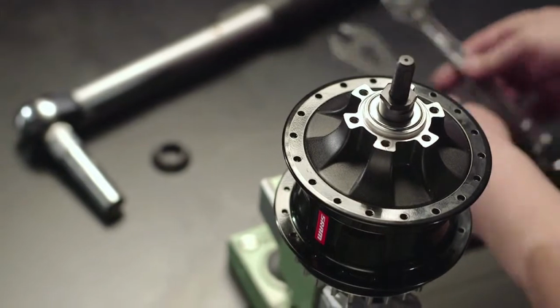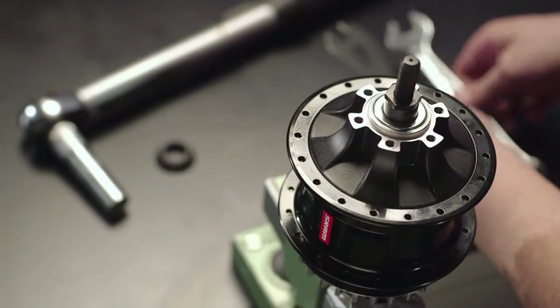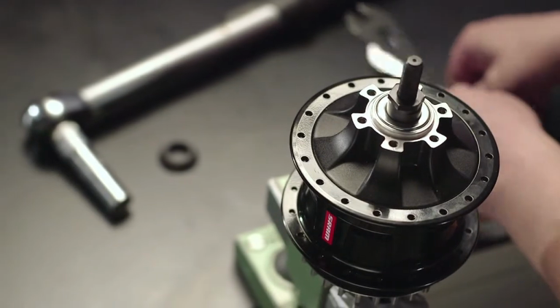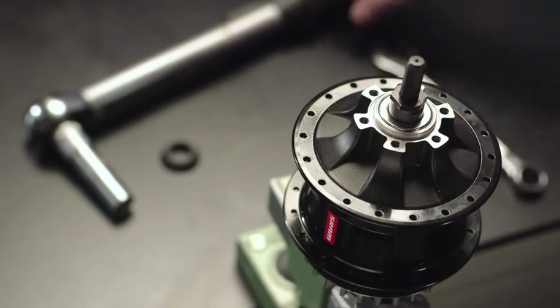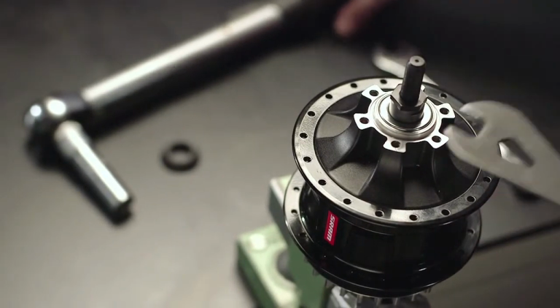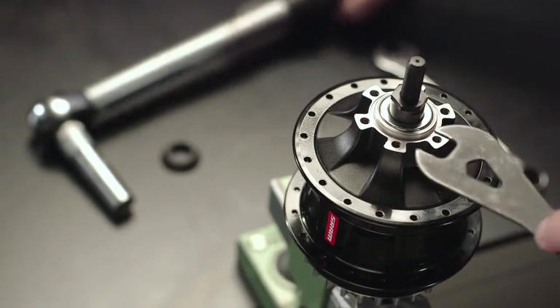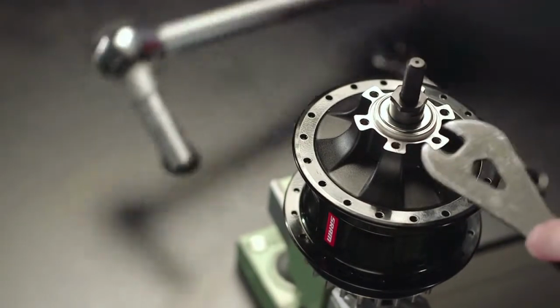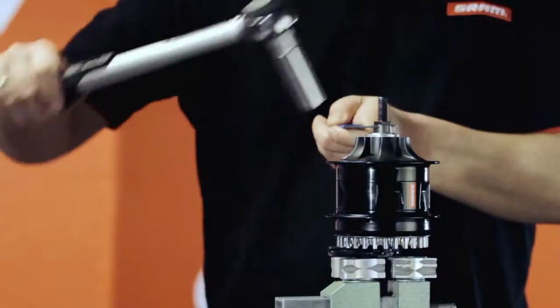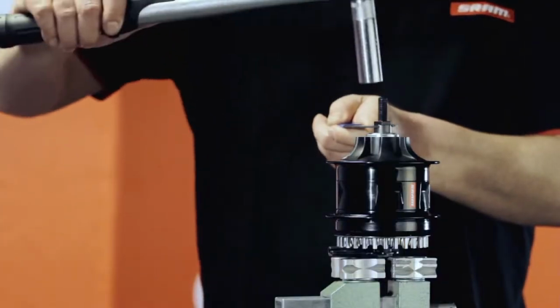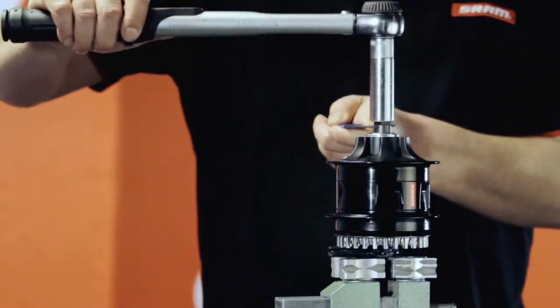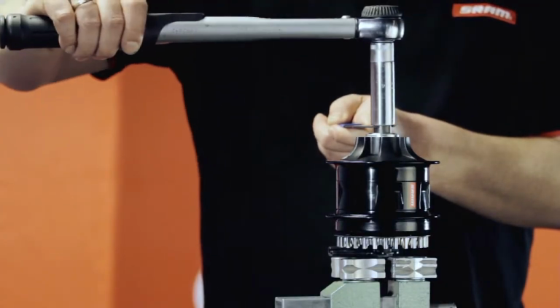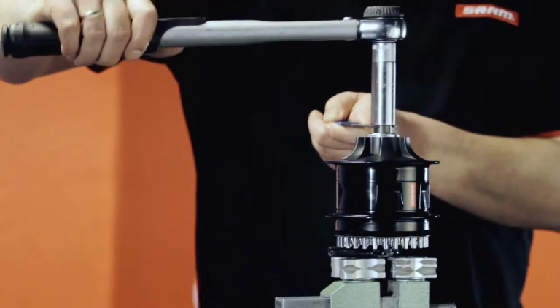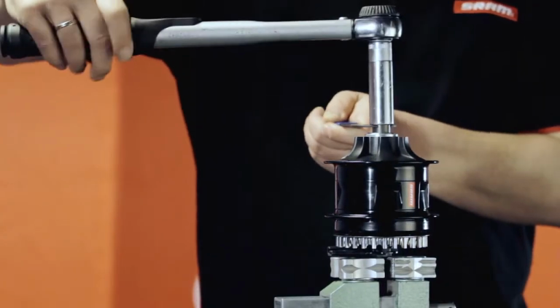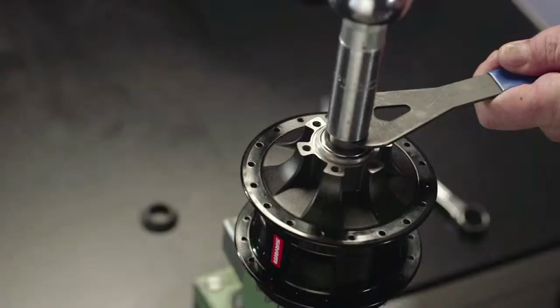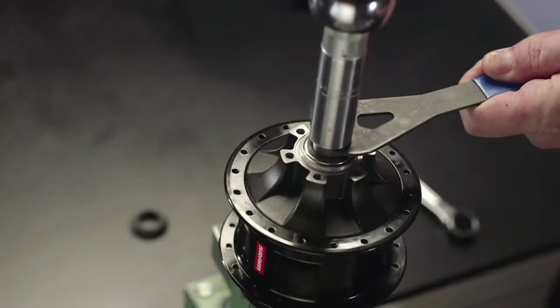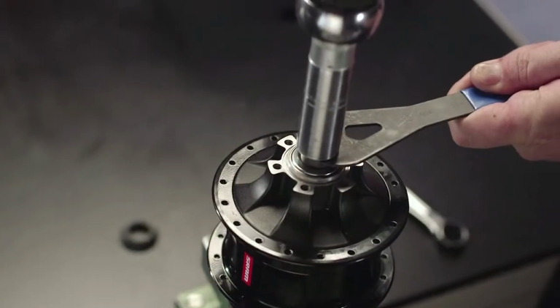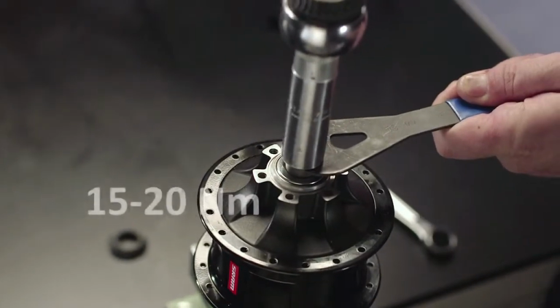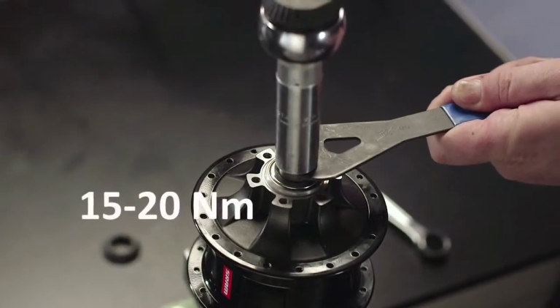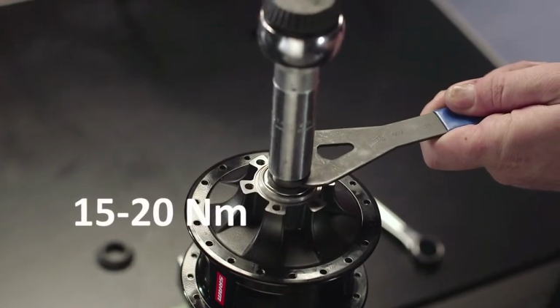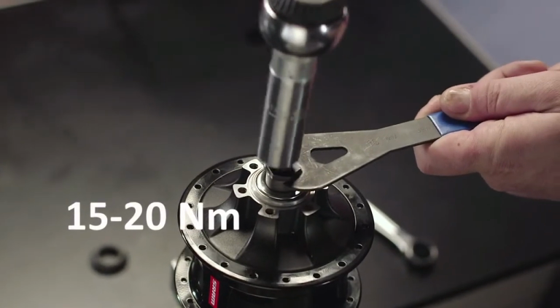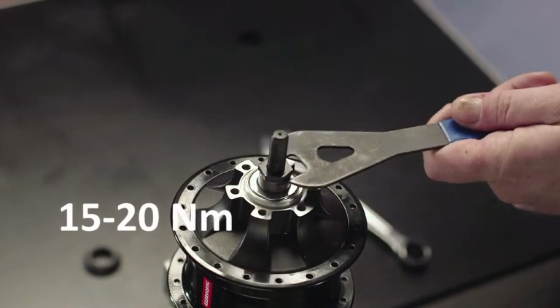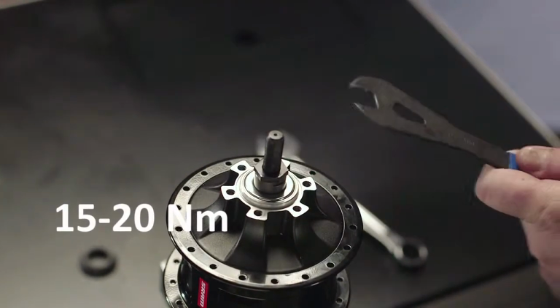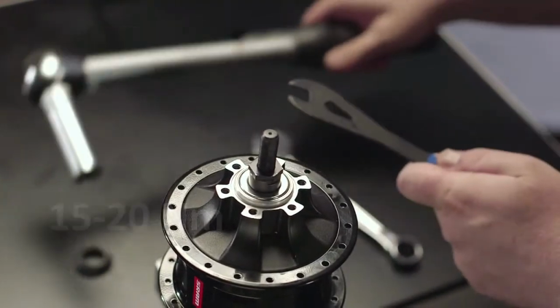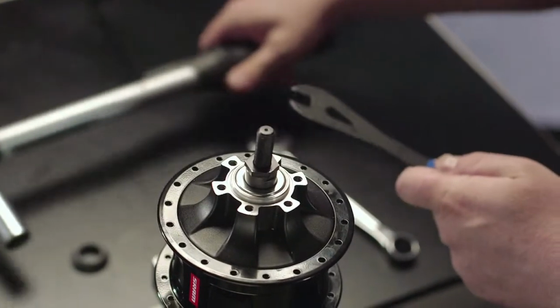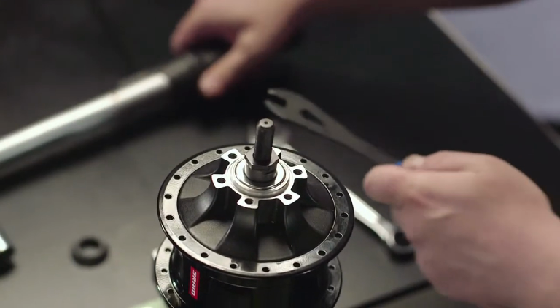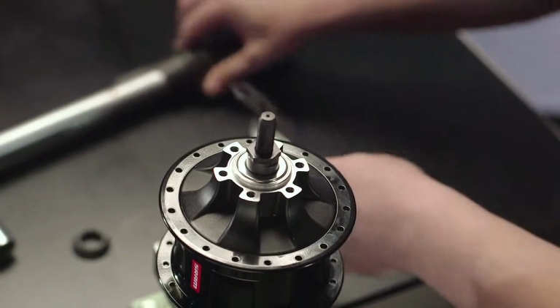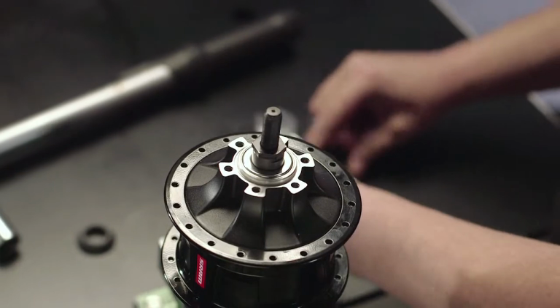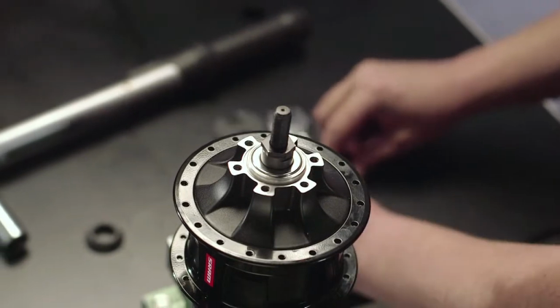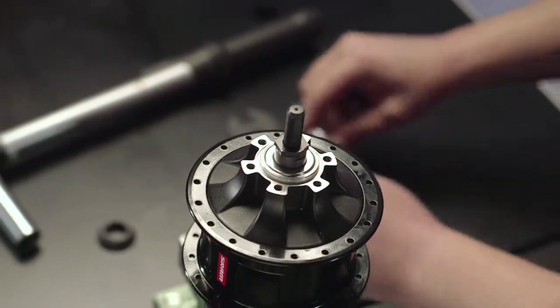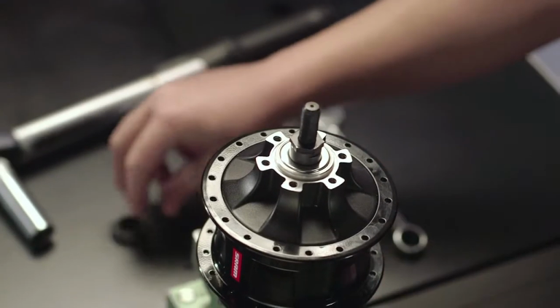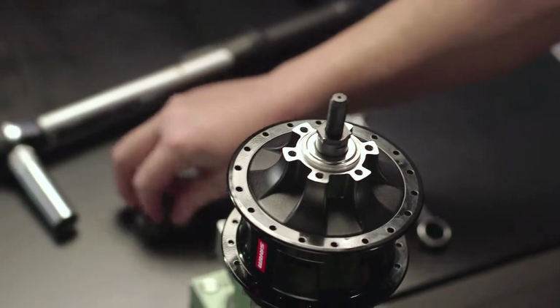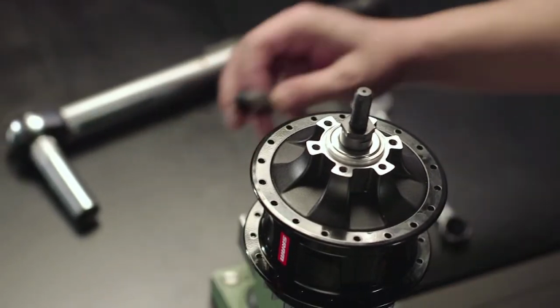Tighten the adjustment cone with the axle nut using the socket torque wrench. Tighten to 15 to 20 newton metre. Check the bearing play. Put the sealing cap back on.